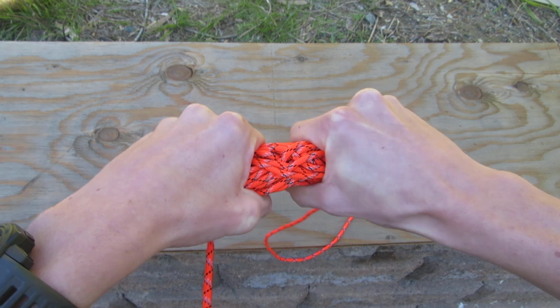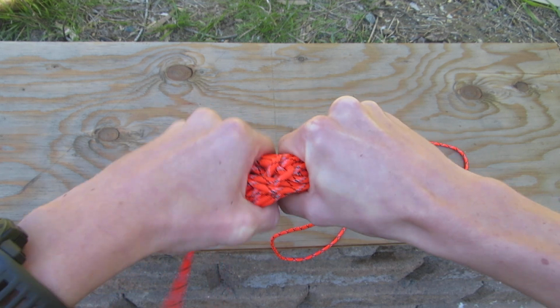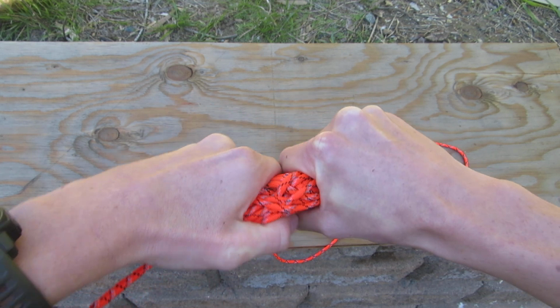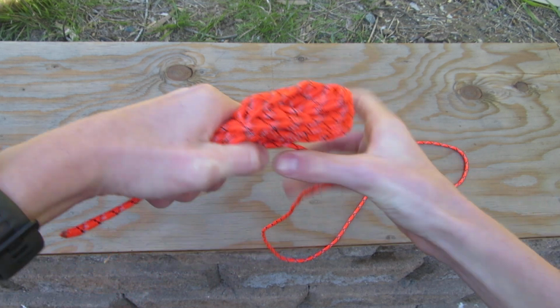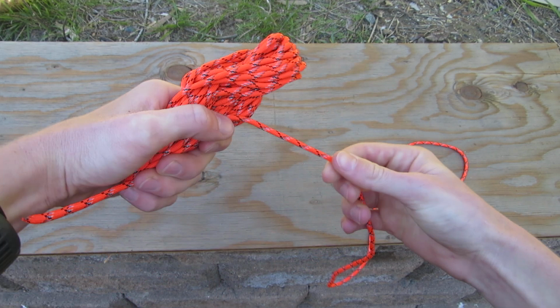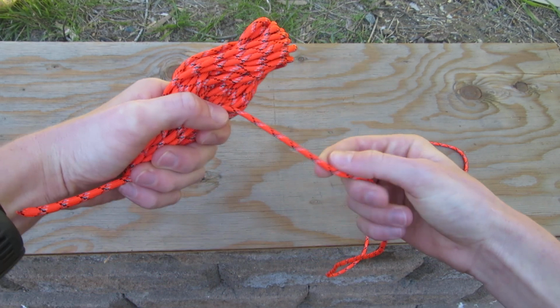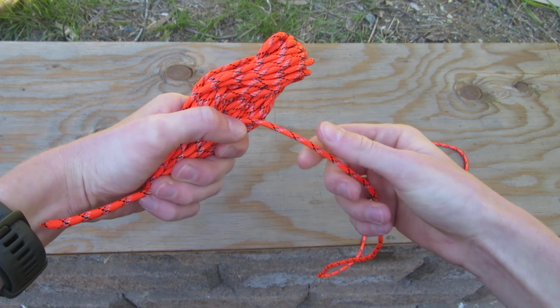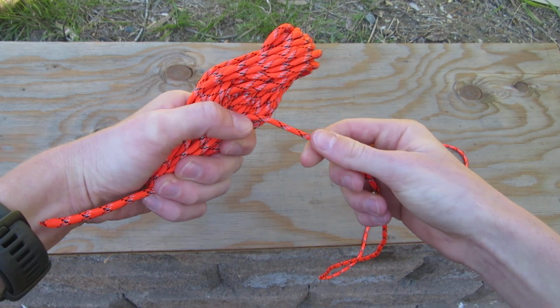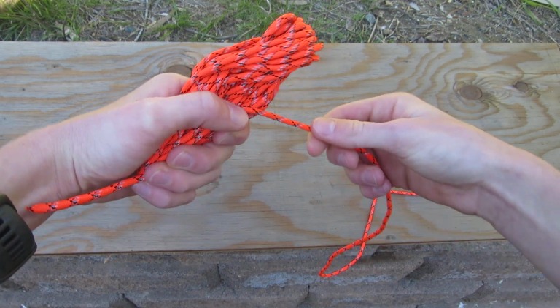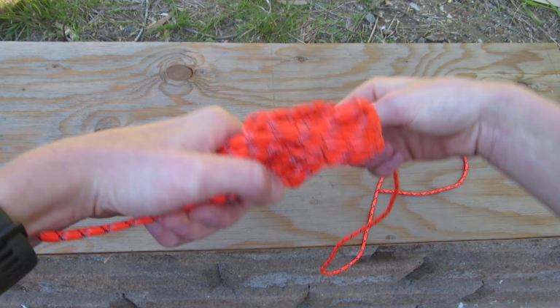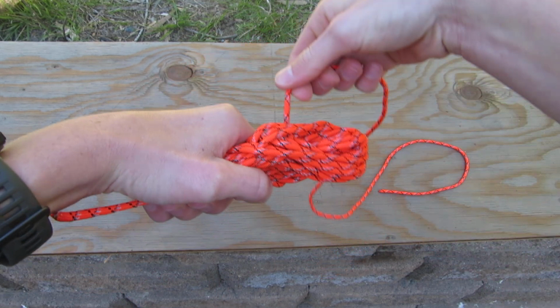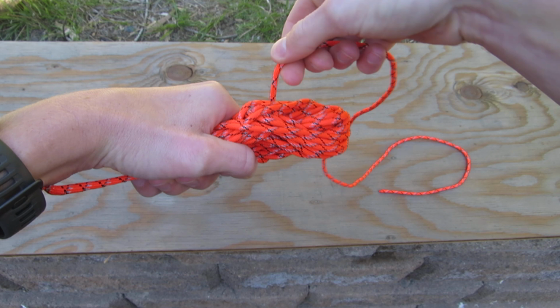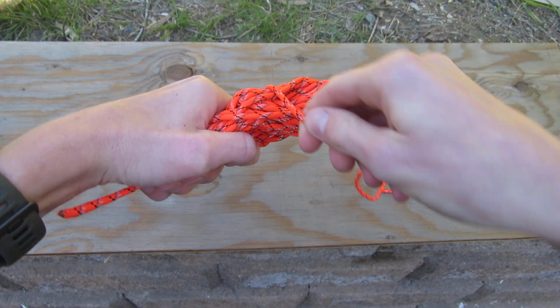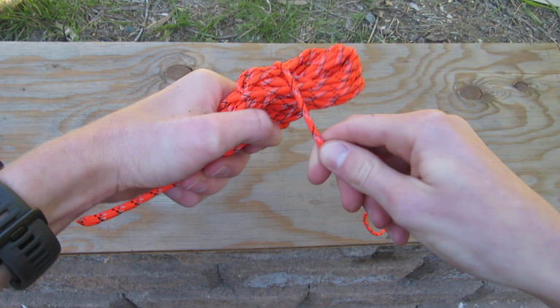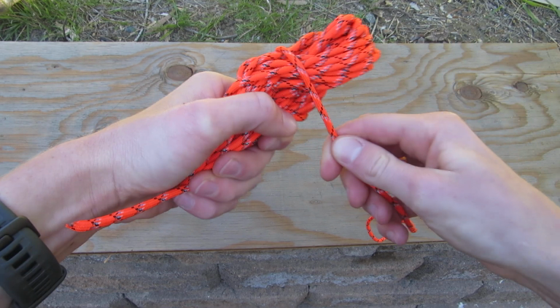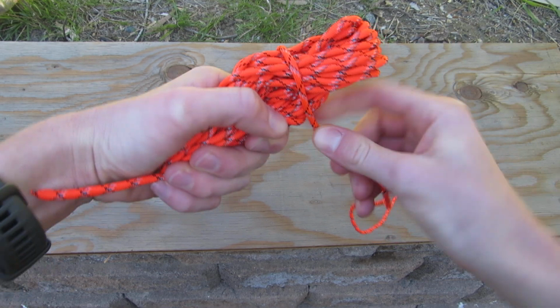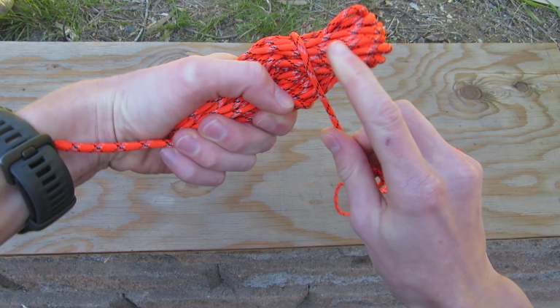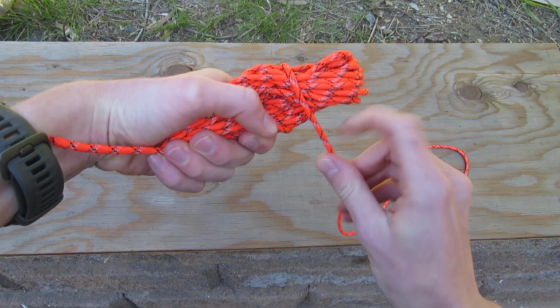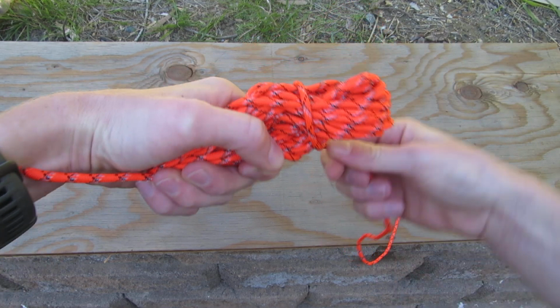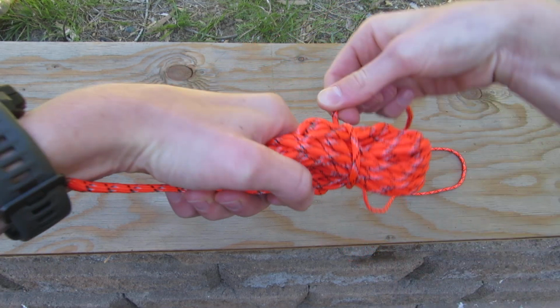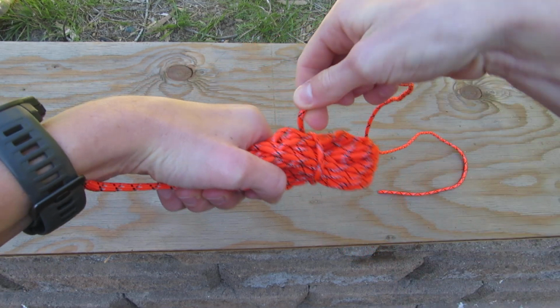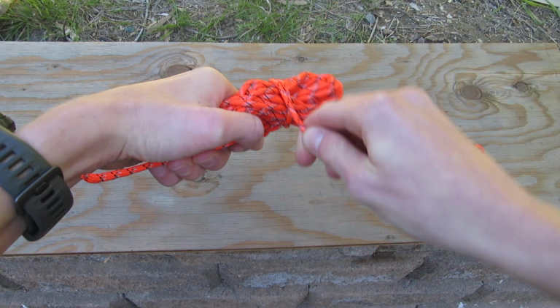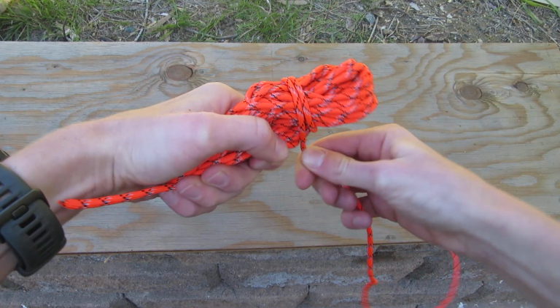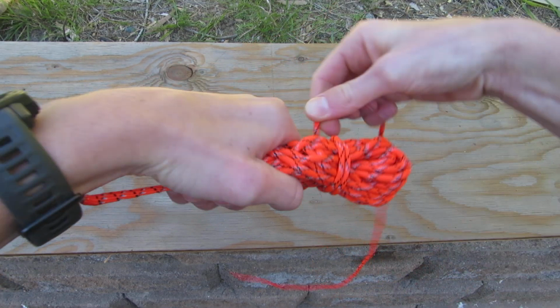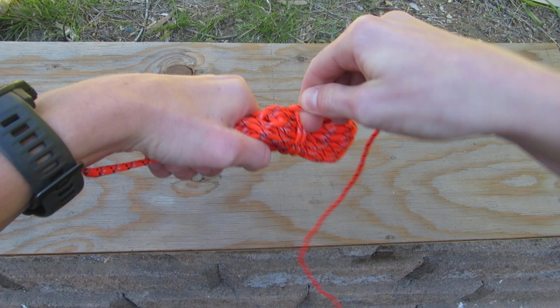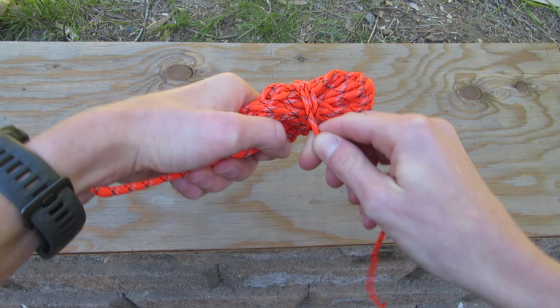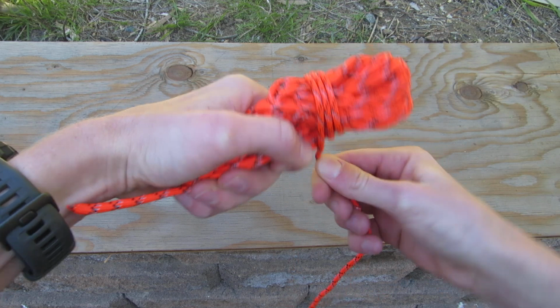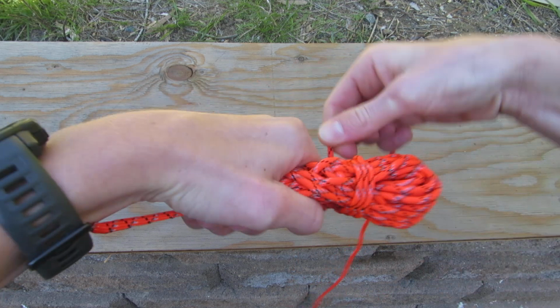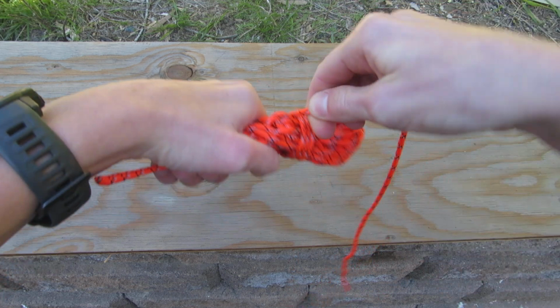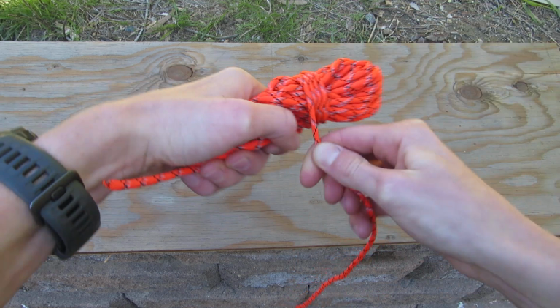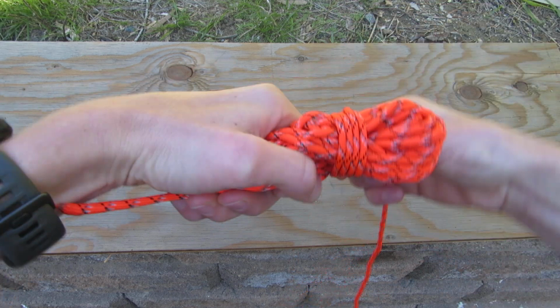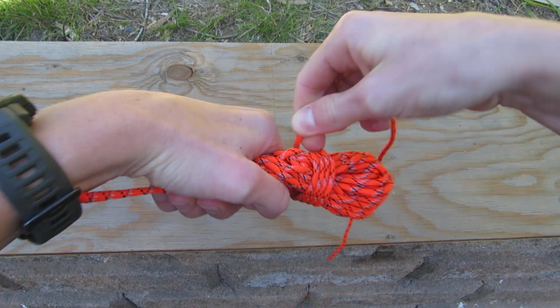Then, I'm going to grab it like this. Here's the end right here. I'm going to wrap it from behind like this on the left side of it. And then, I'm going to work my way right across it, wrapping around it.